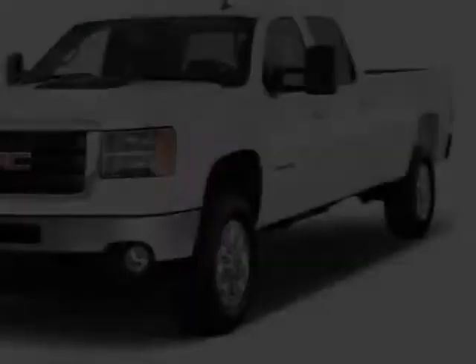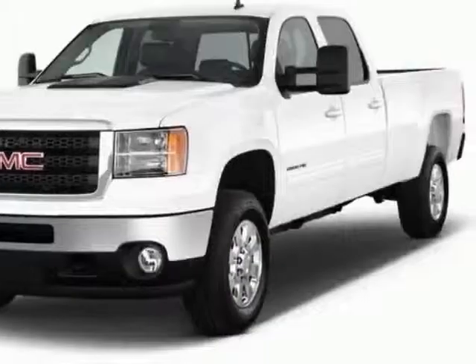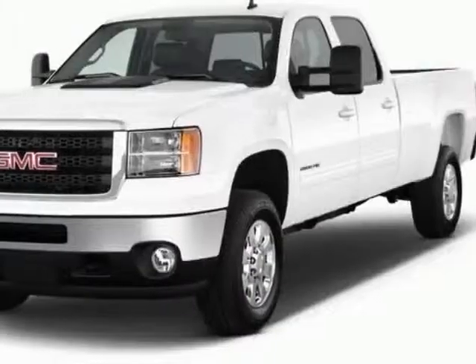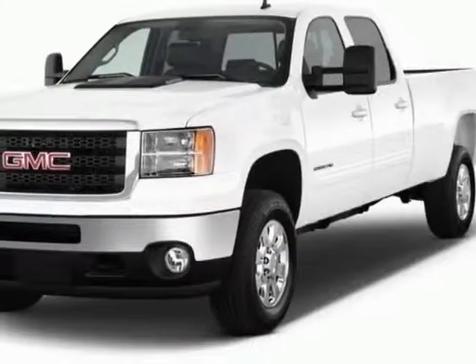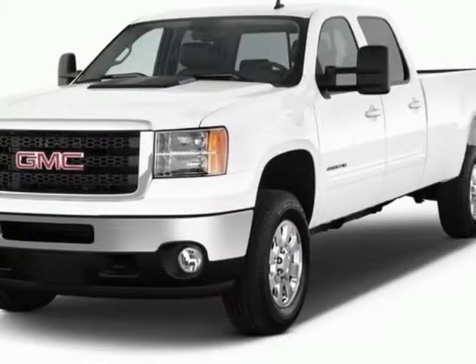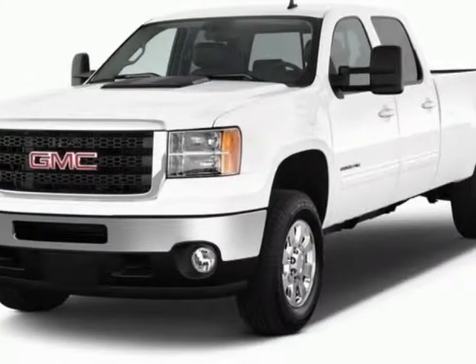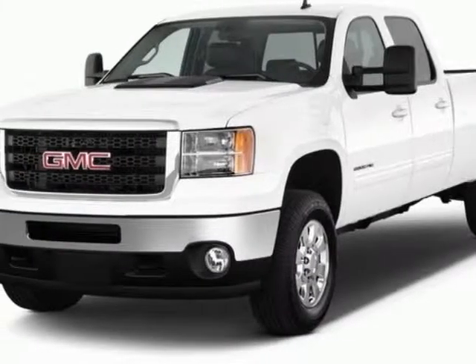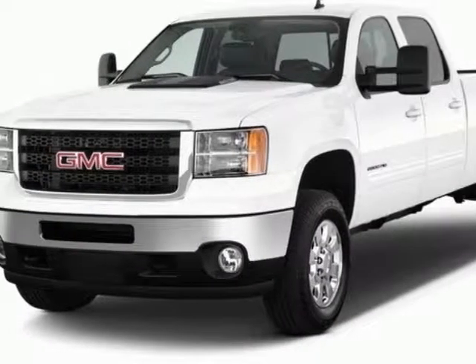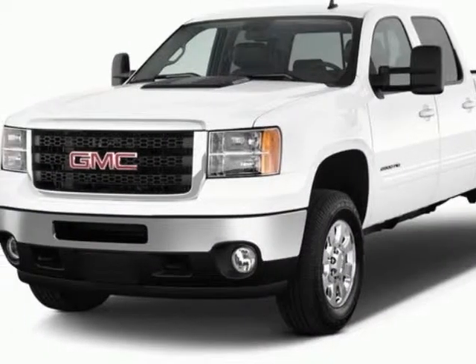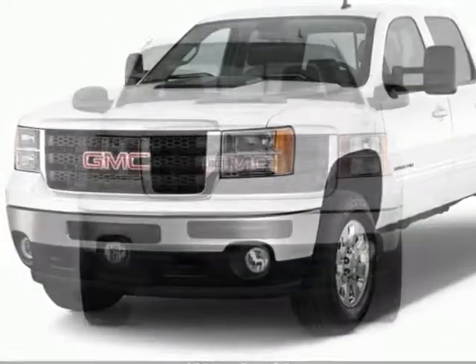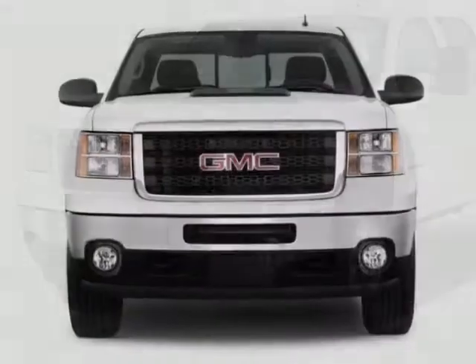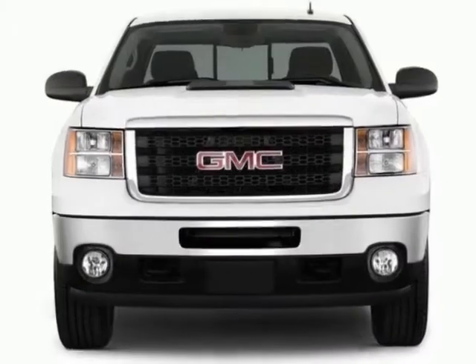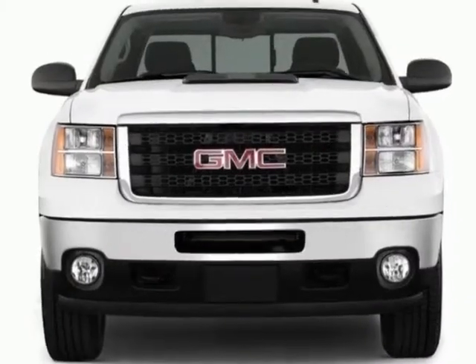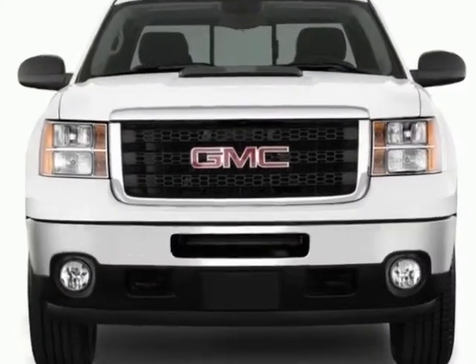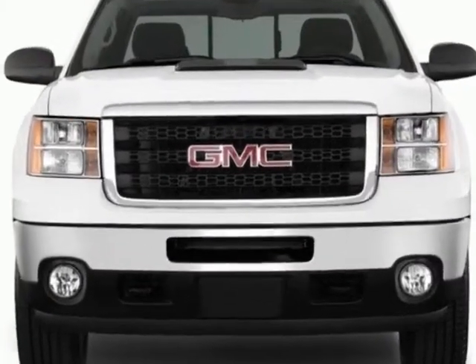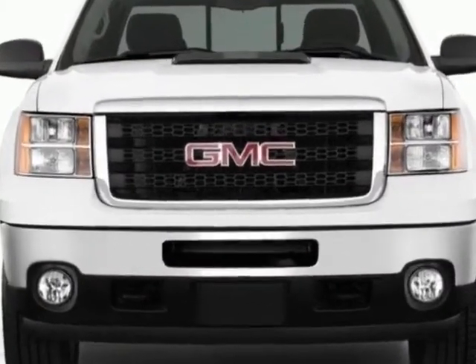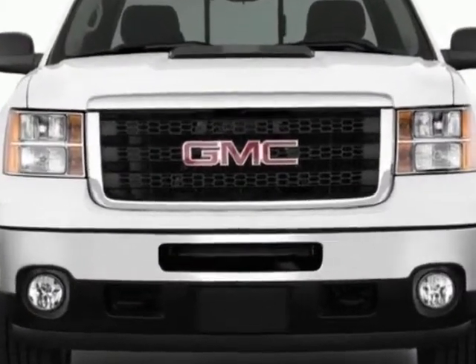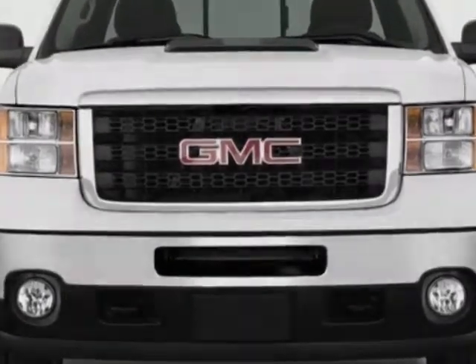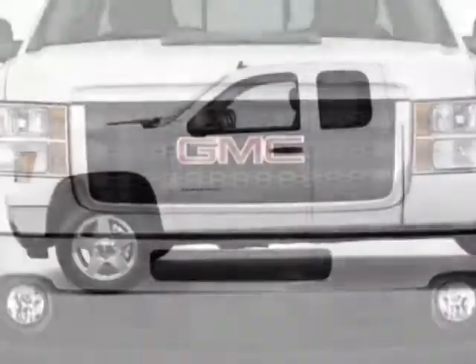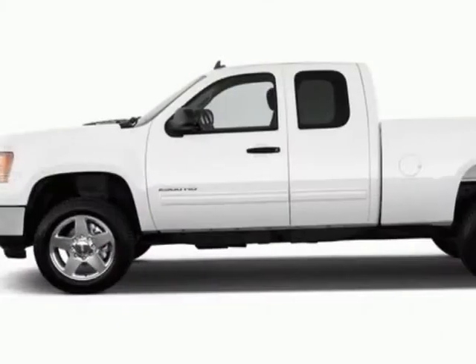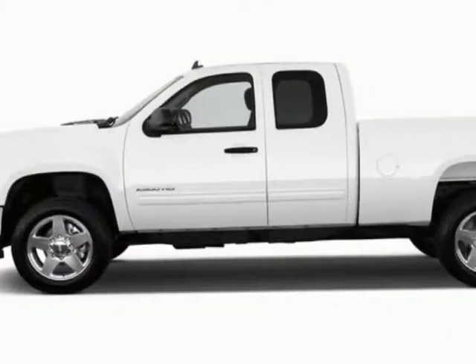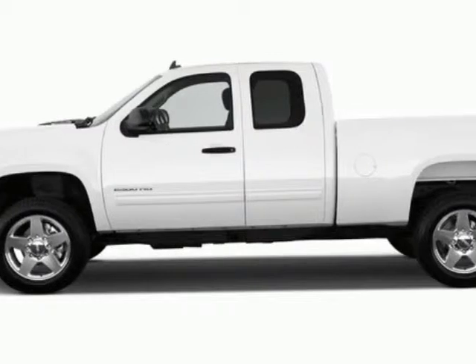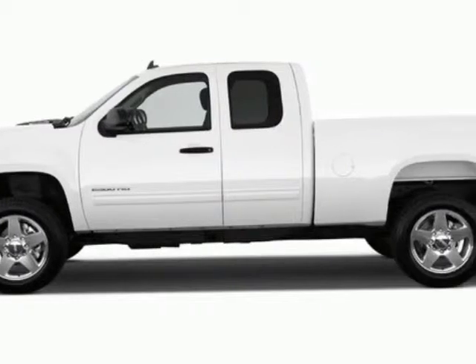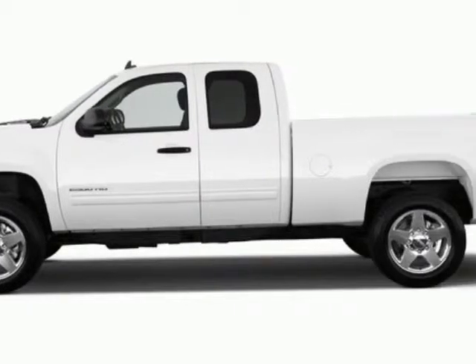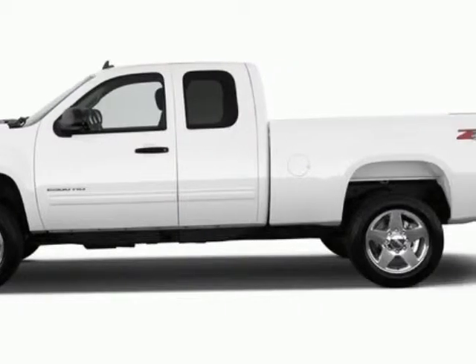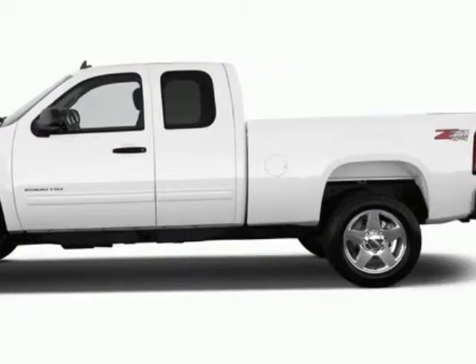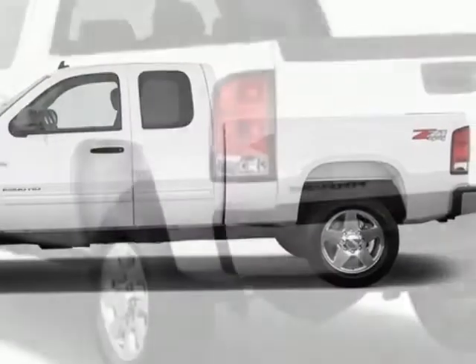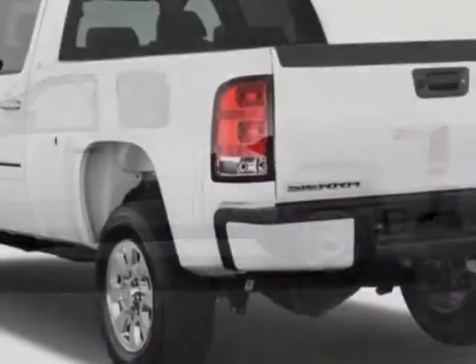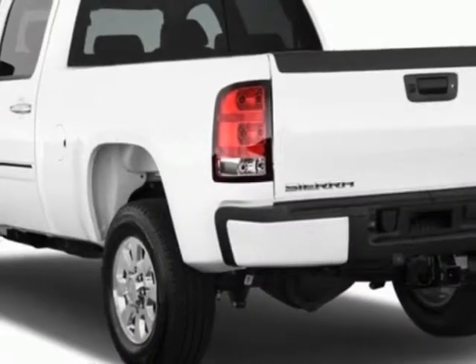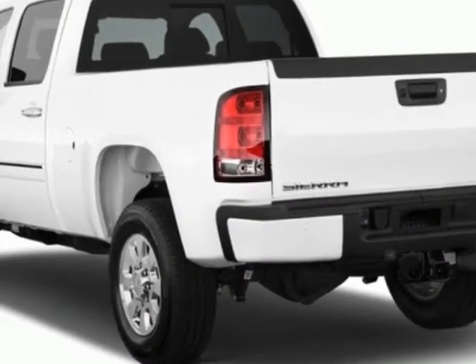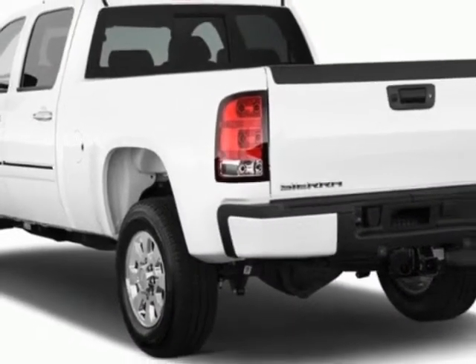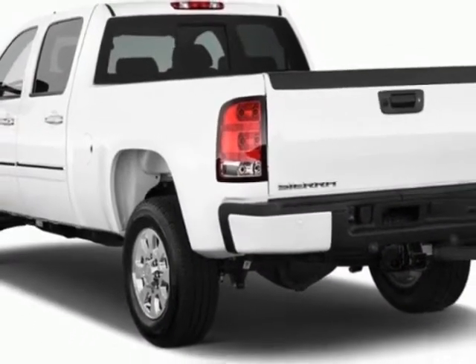Check out this new 2012 GMC Sierra 1500. For your protection, this vehicle has a full factory warranty. This vehicle gets an estimated 14 miles per gallon in the city and an estimated 19 on the highway.